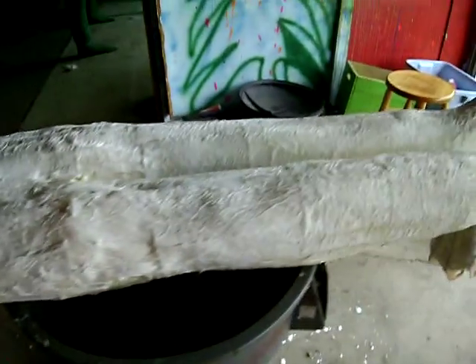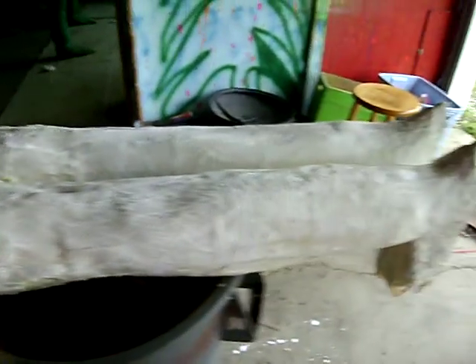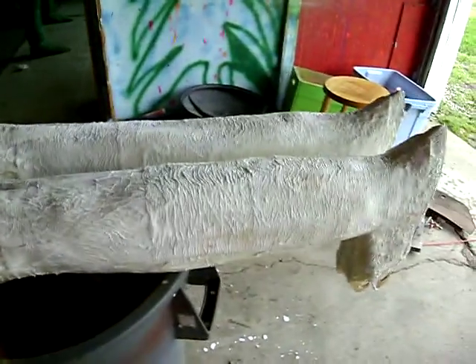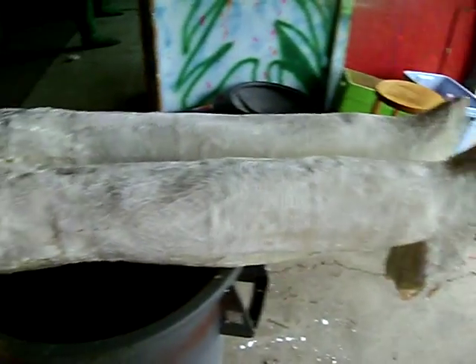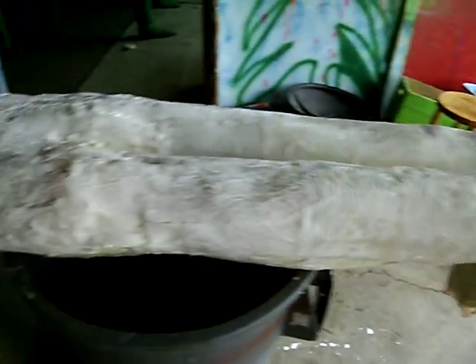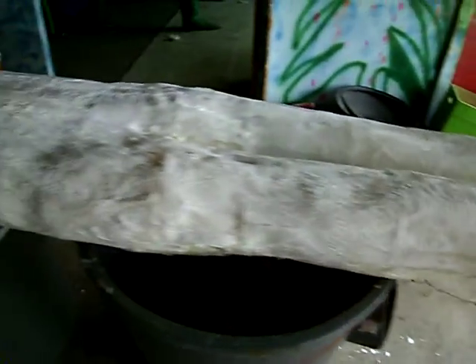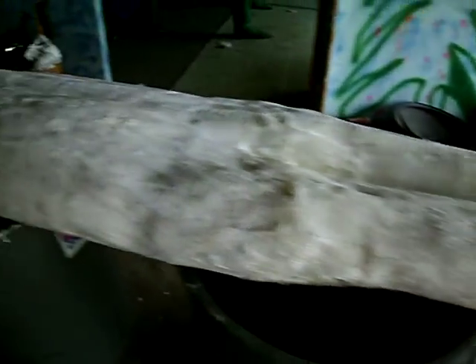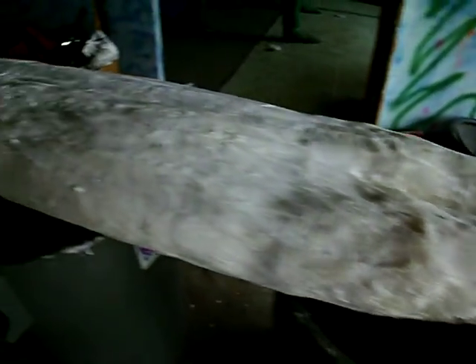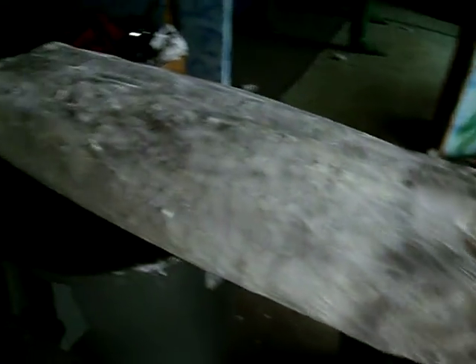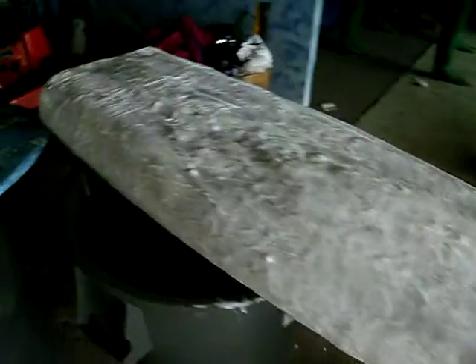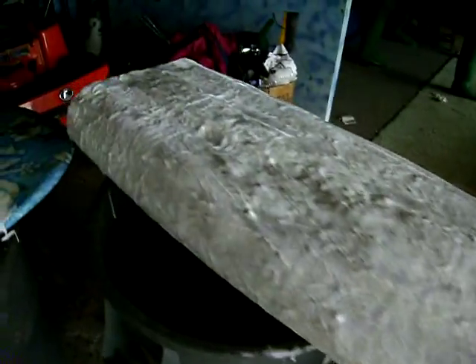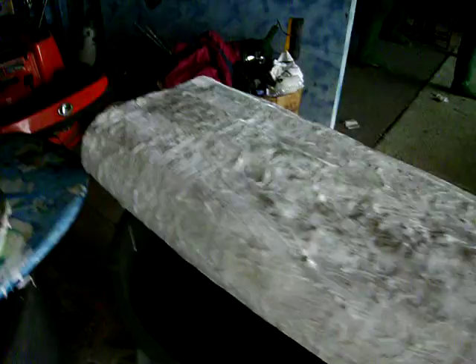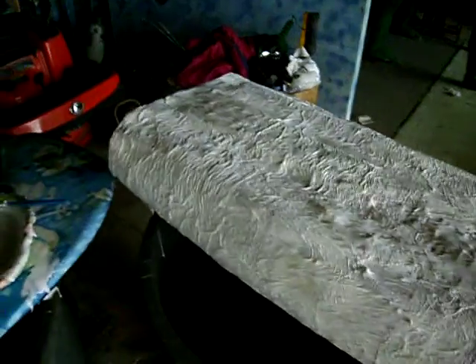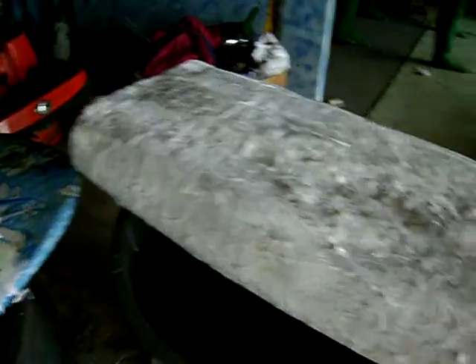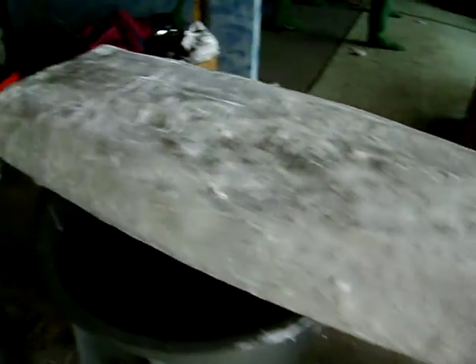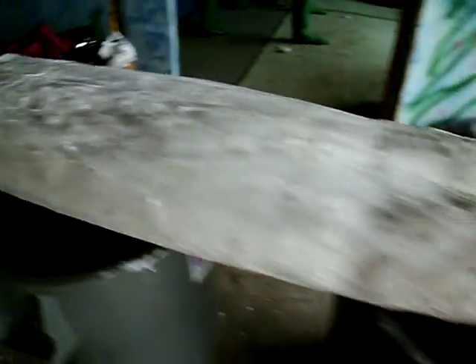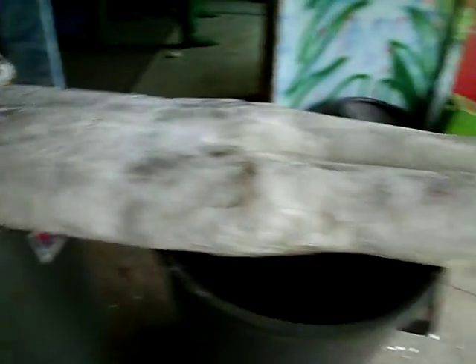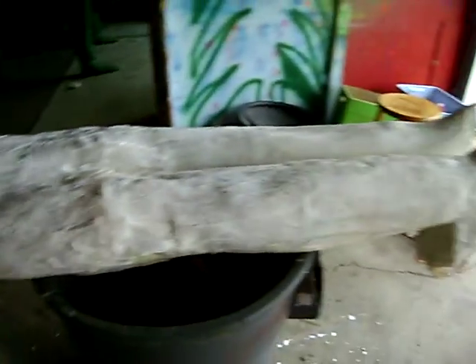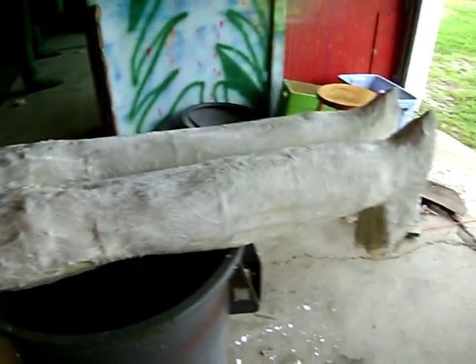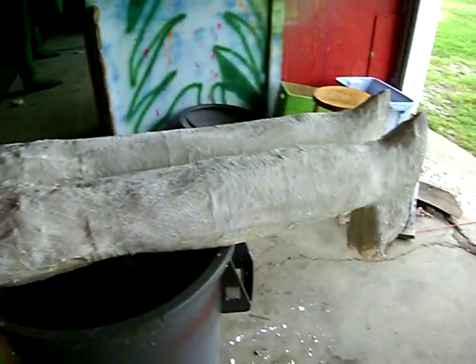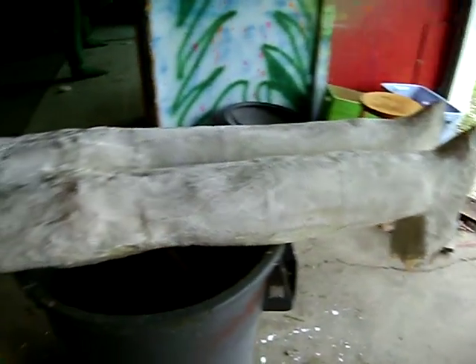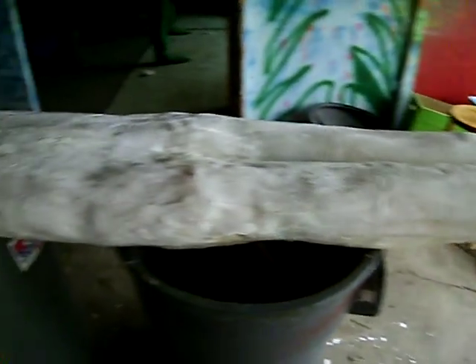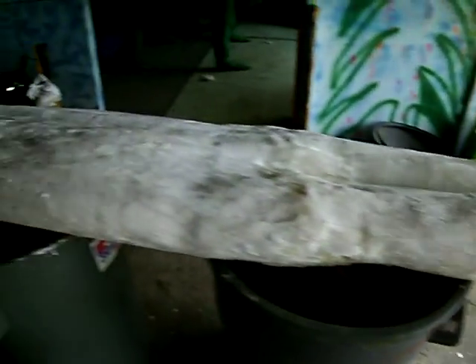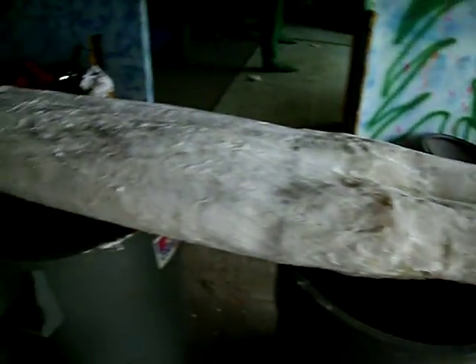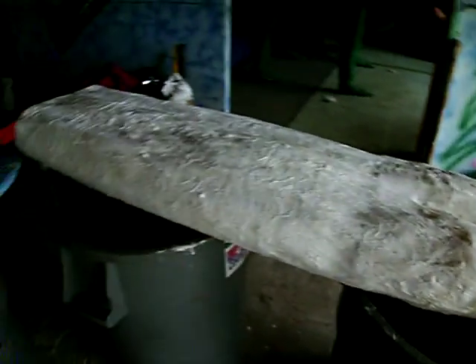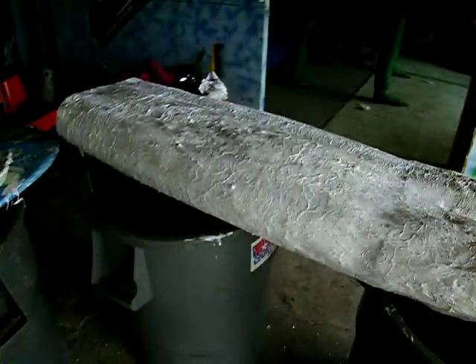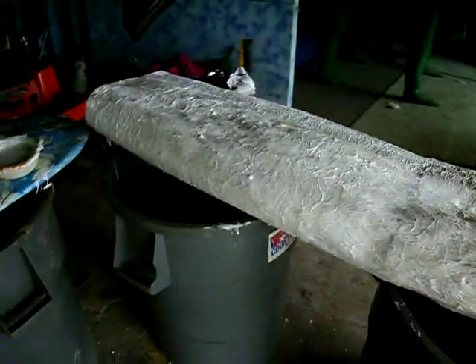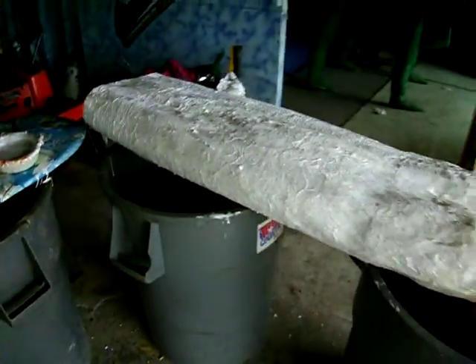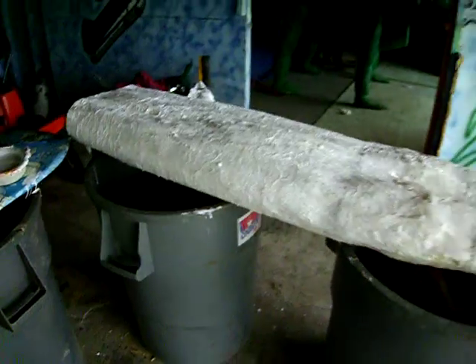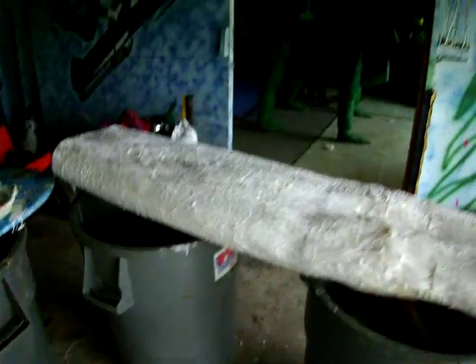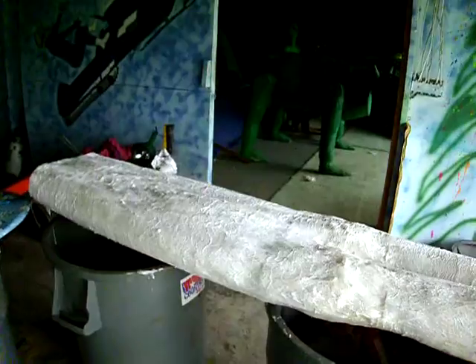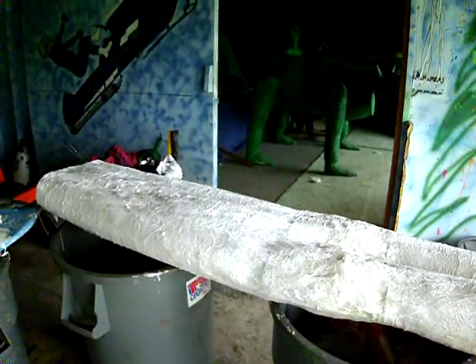You've got to put at least three layers. And if you do this, you do all one side at one time, then flip it and do the other side. All right, that's enough for the day.